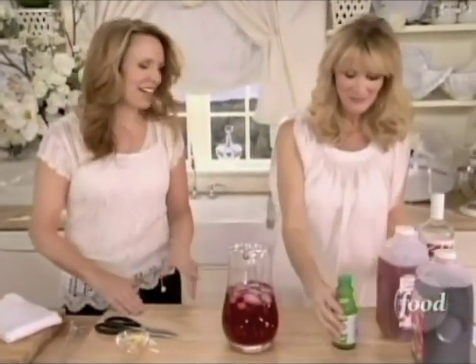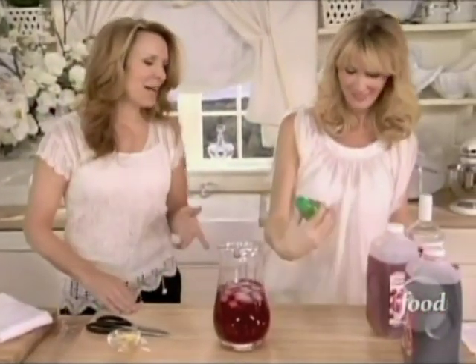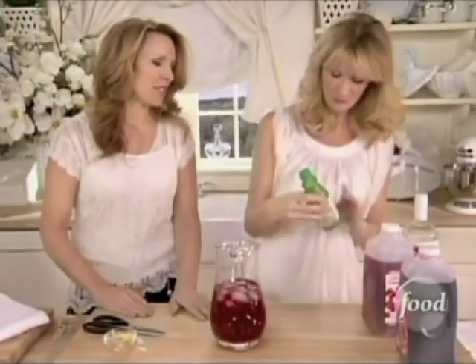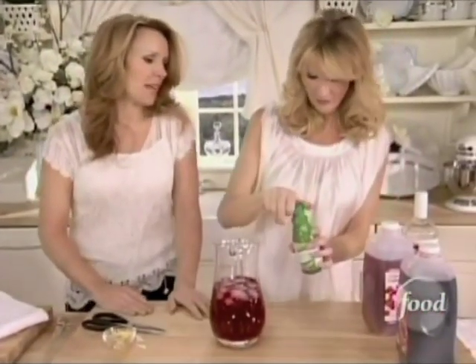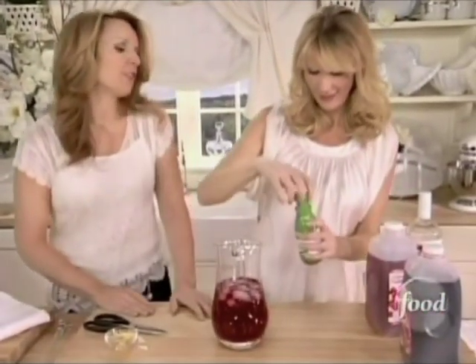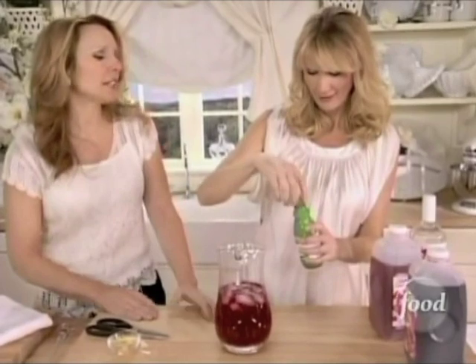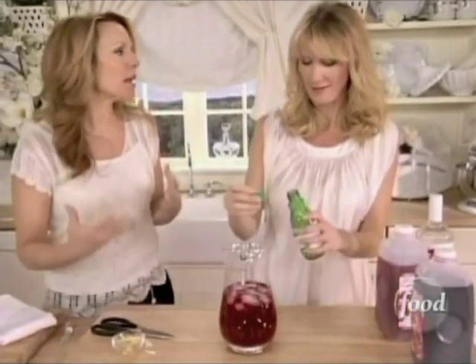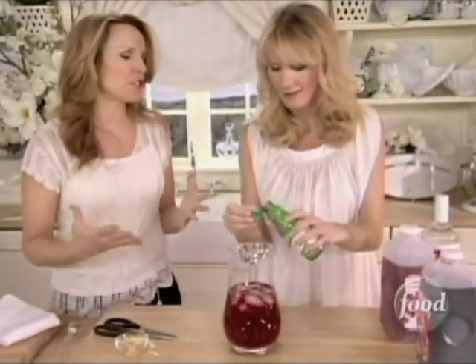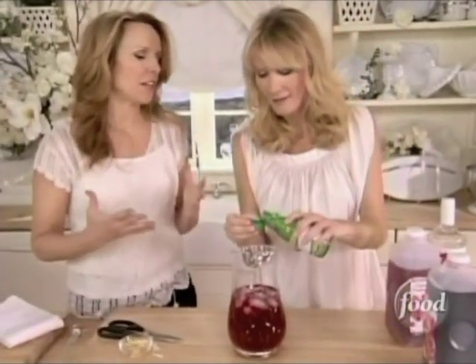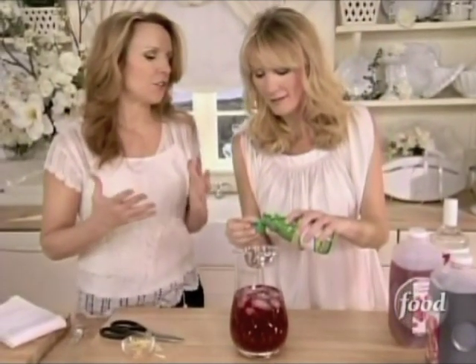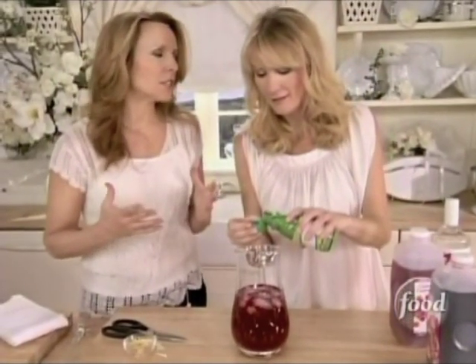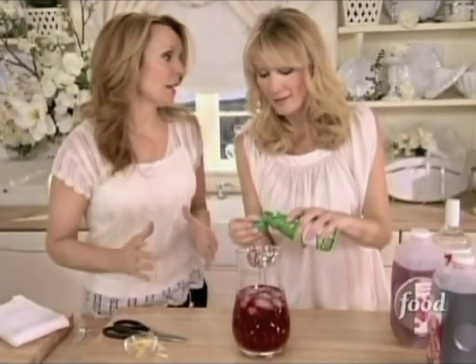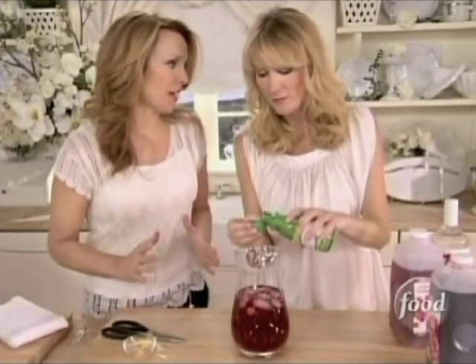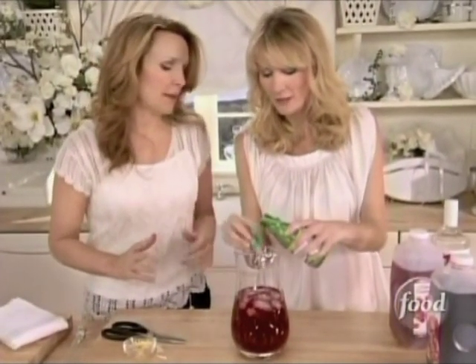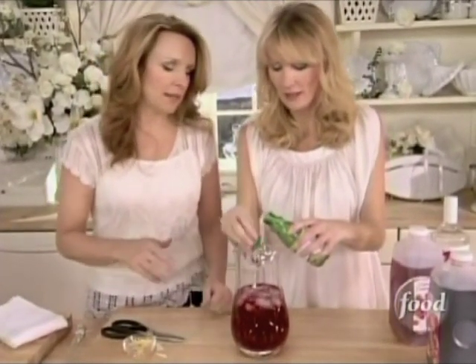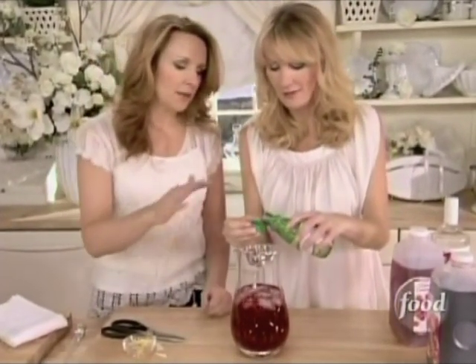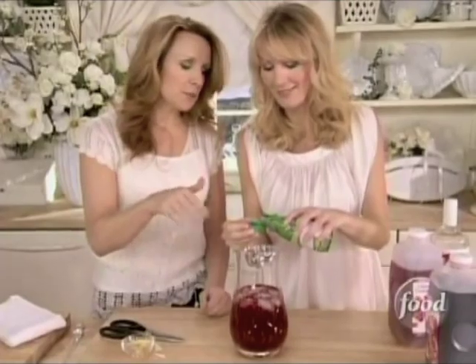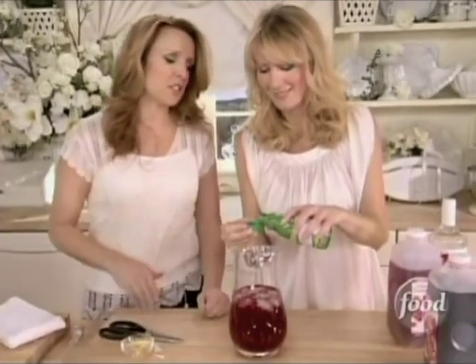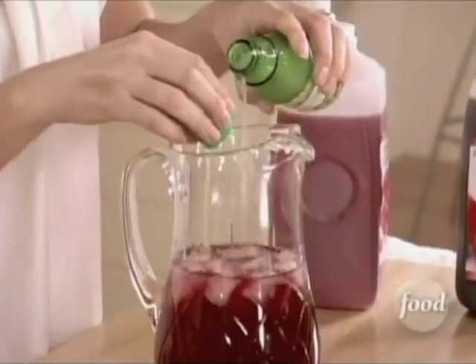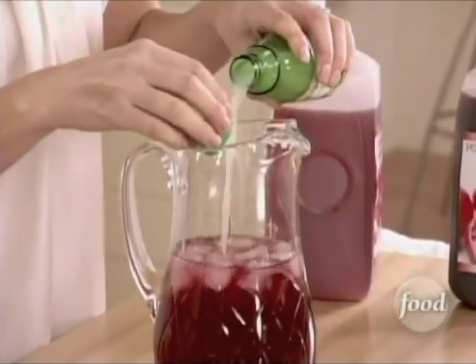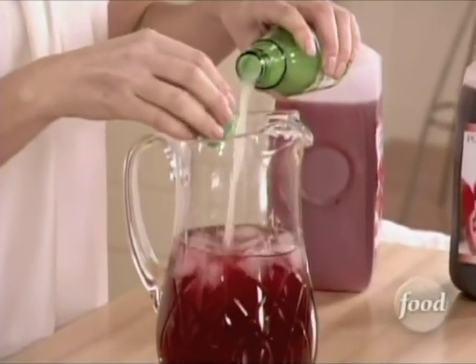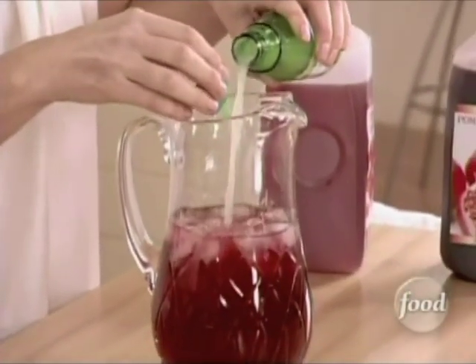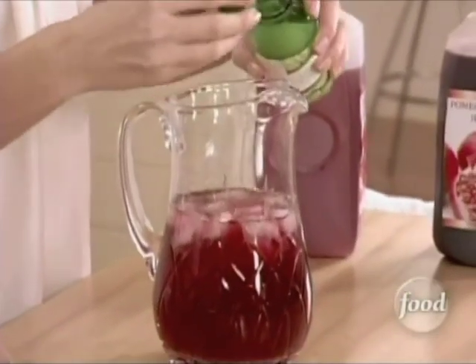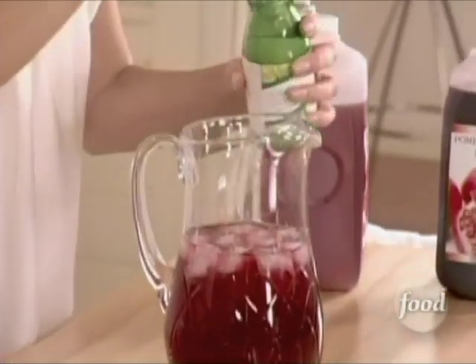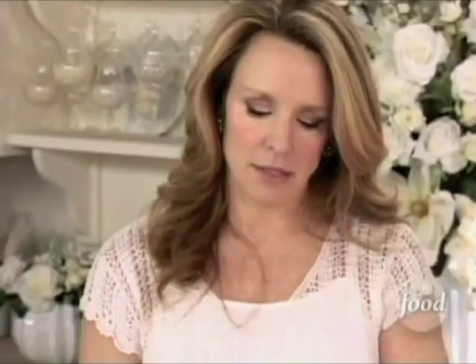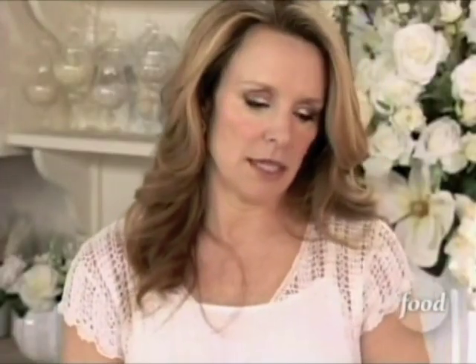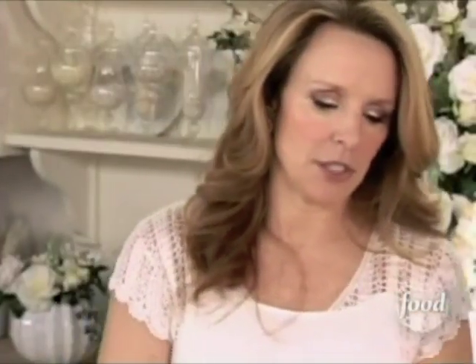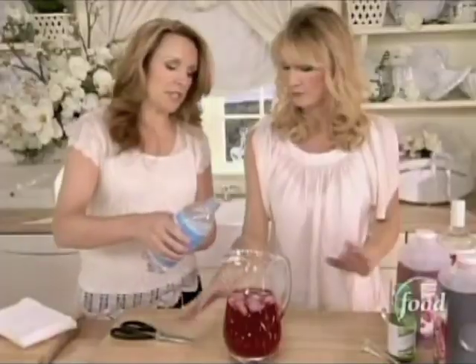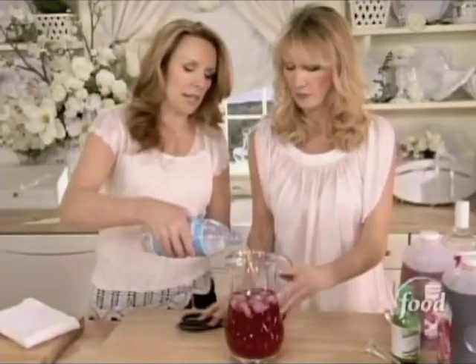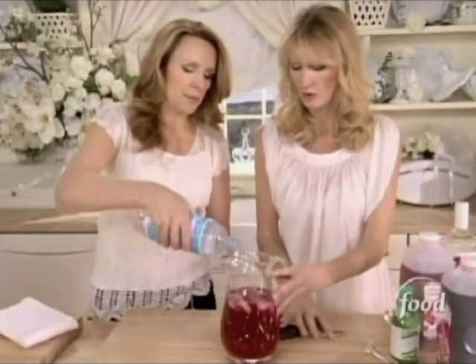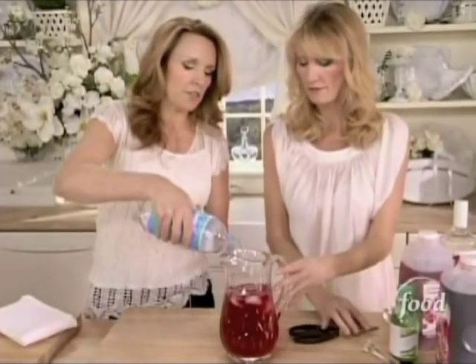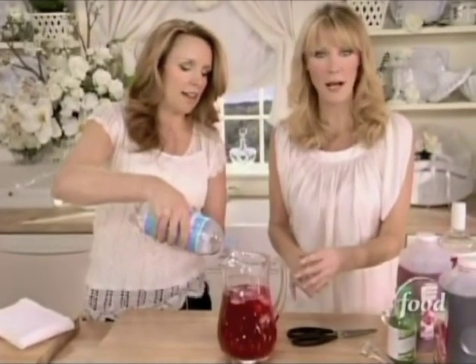Then lime juice. And if you're feeling incredibly energetic, you could squeeze the limes yourself. You know what, I would just pour a bunch in, like six tablespoons or something. And then a little seltzer or club soda or whatever you have, to top it off.